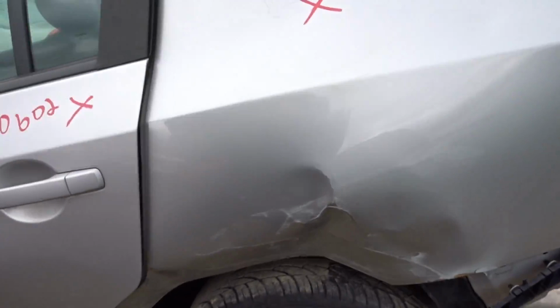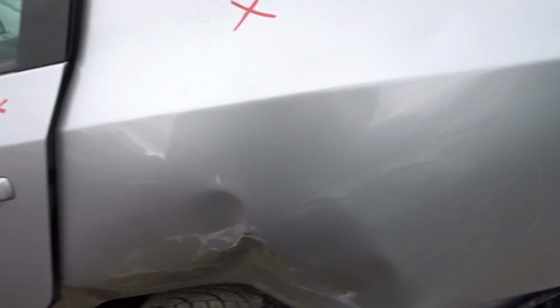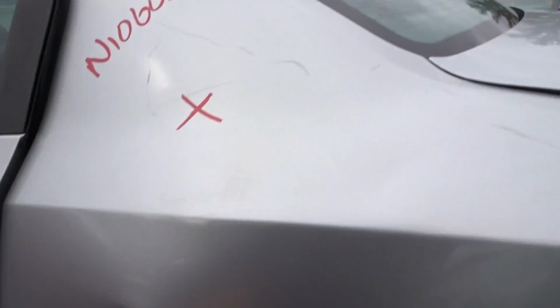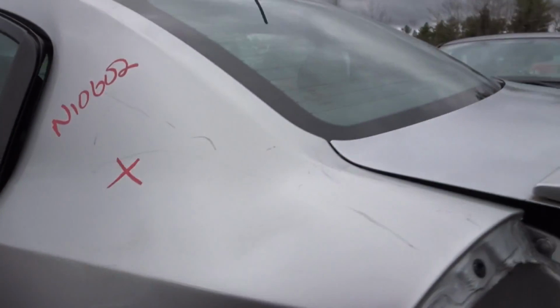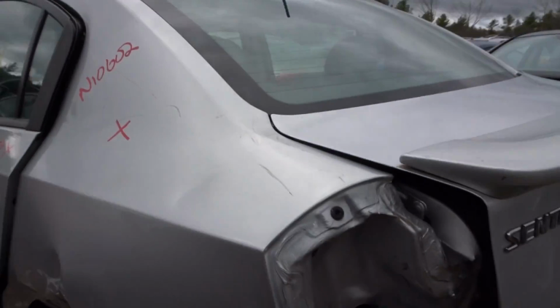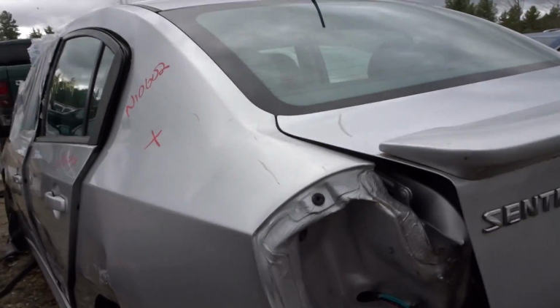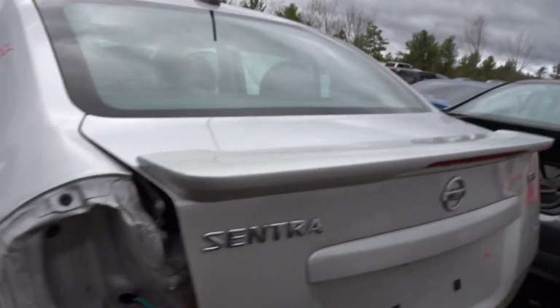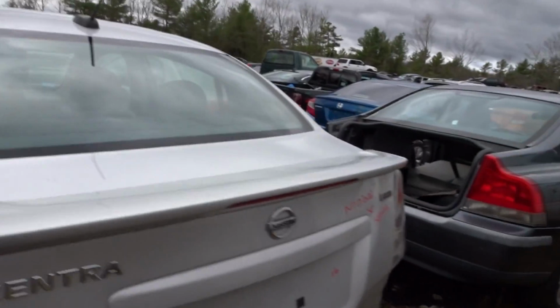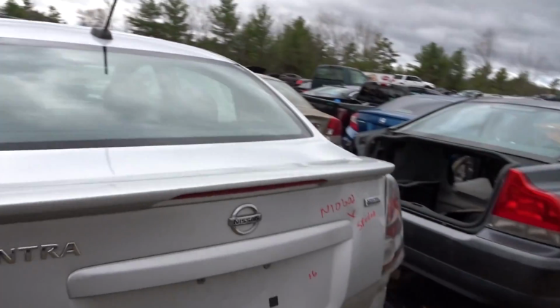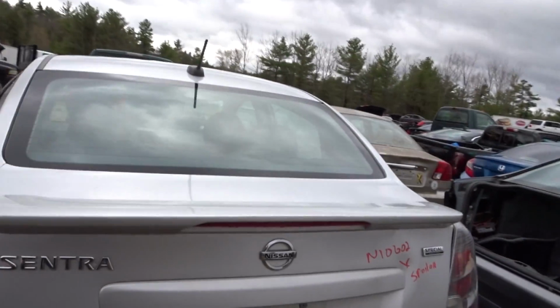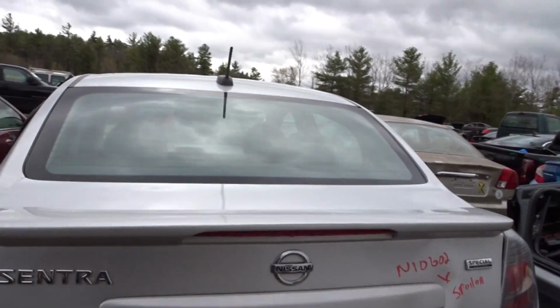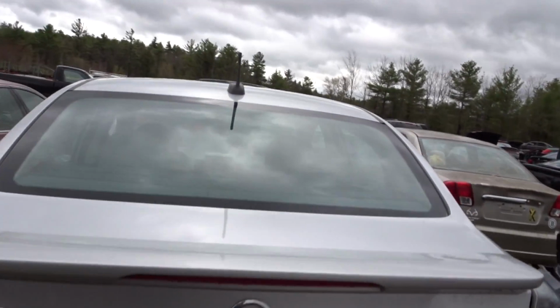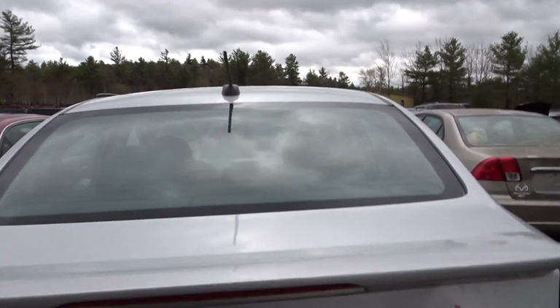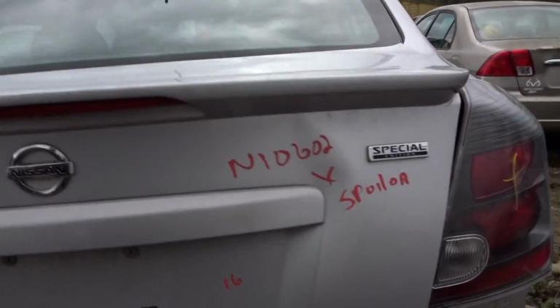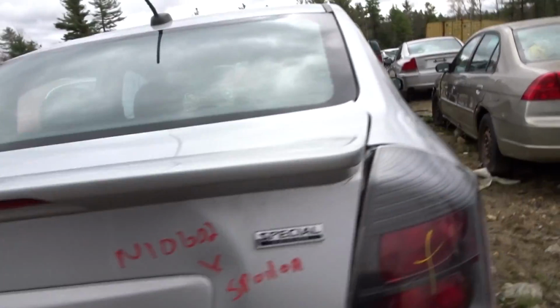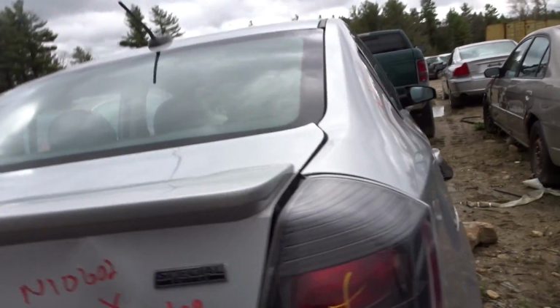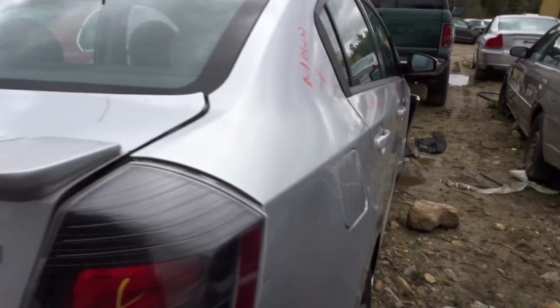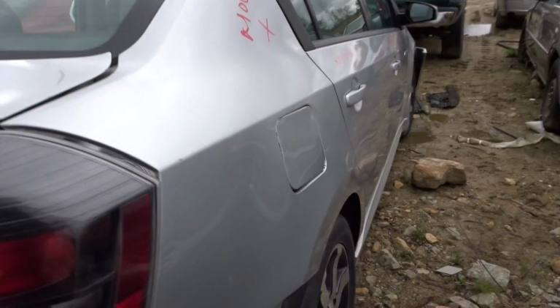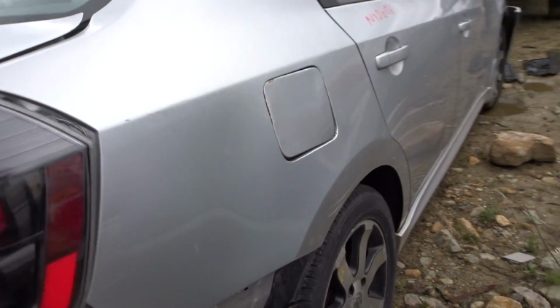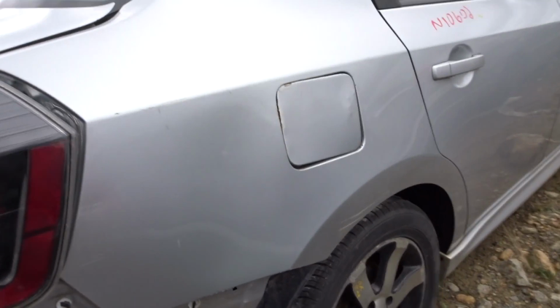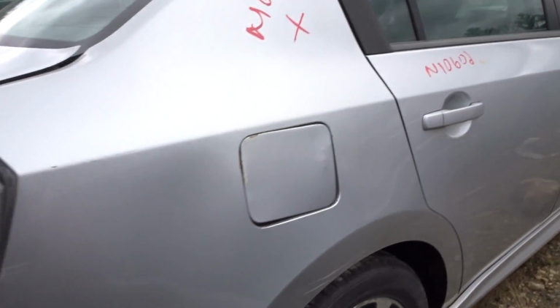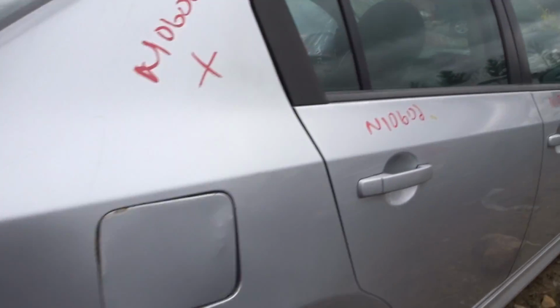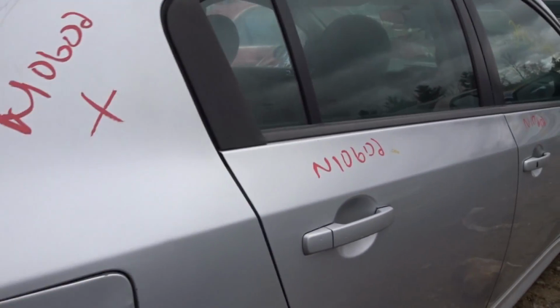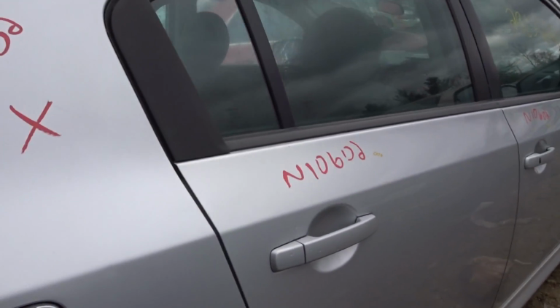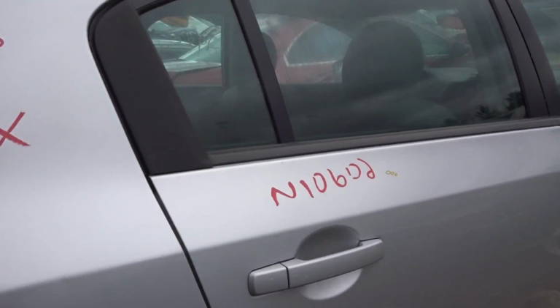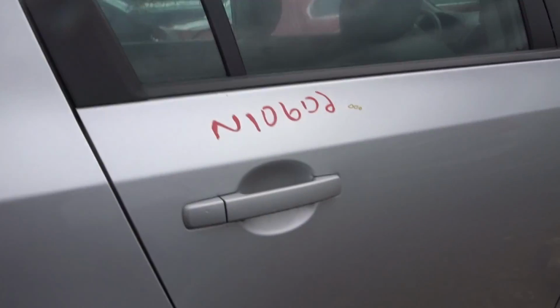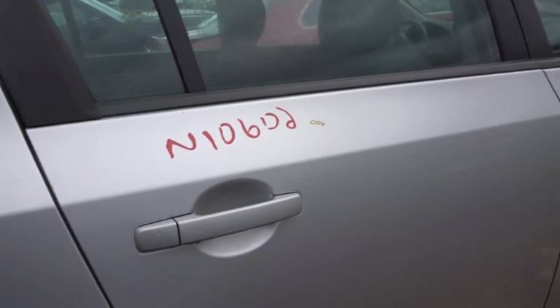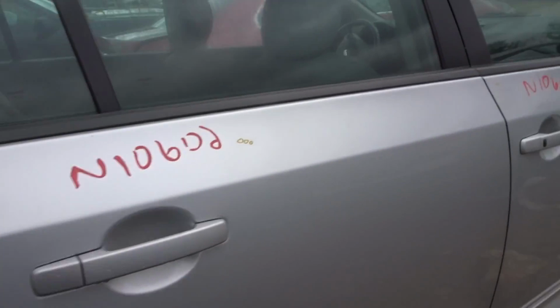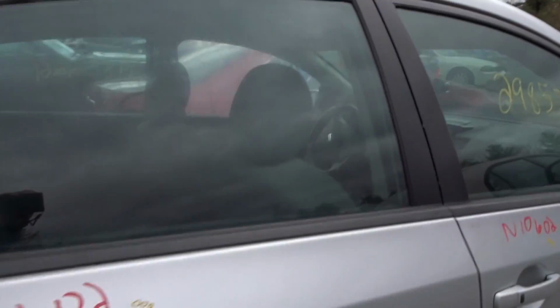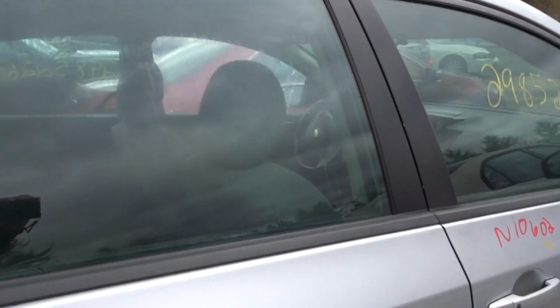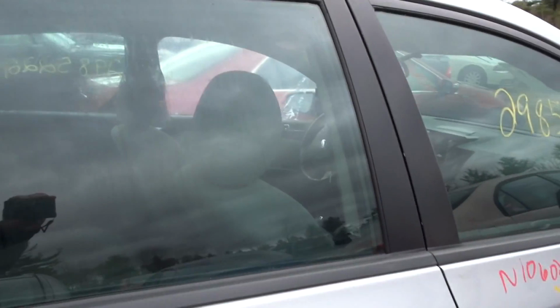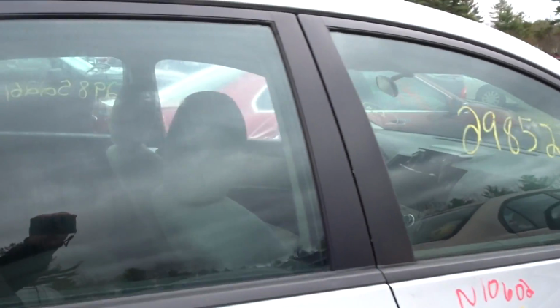Got a rear beam or suspension. We're going to do the rear spoiler with the third brake light. Got a clean right side door. Got a nice right side rocker molding.